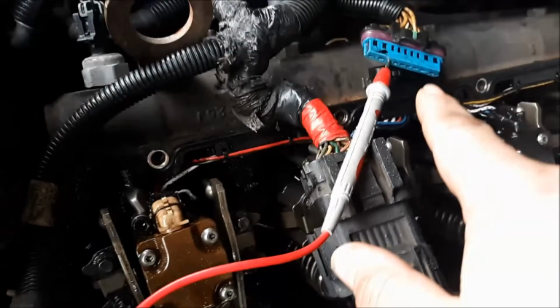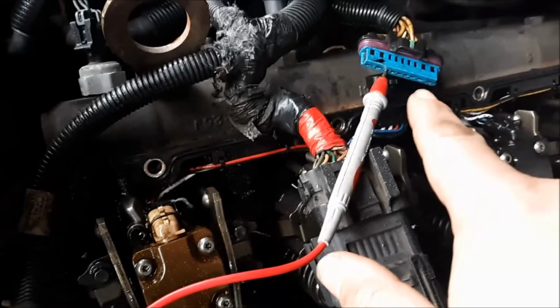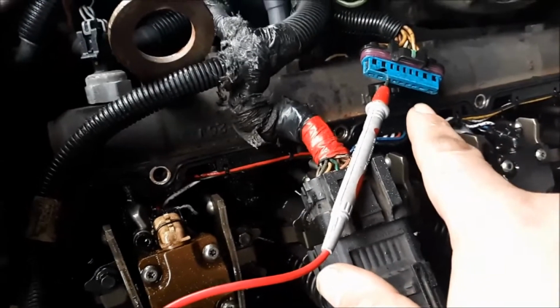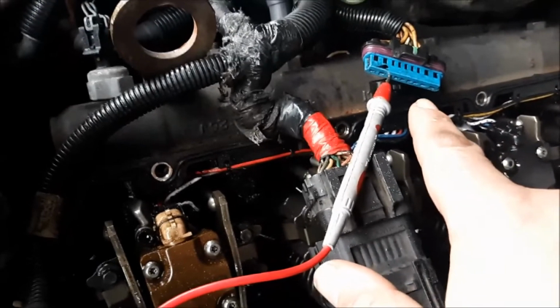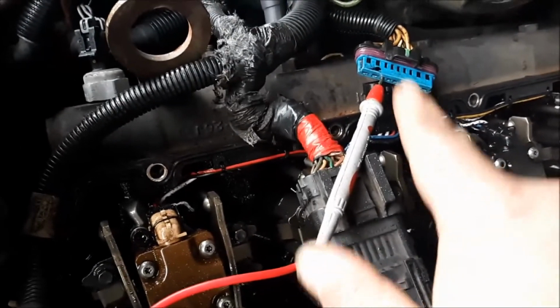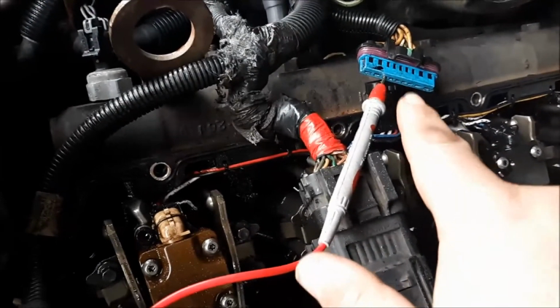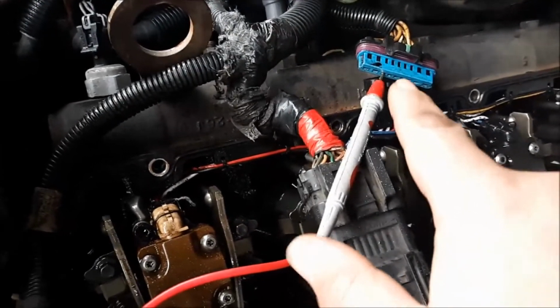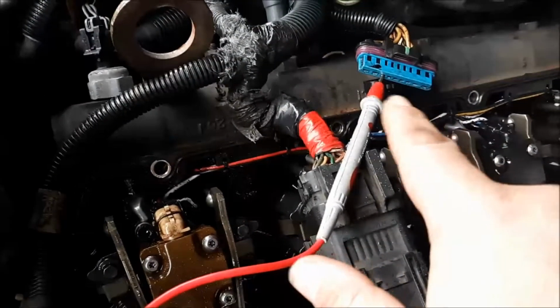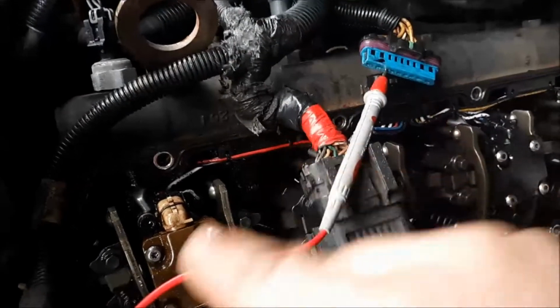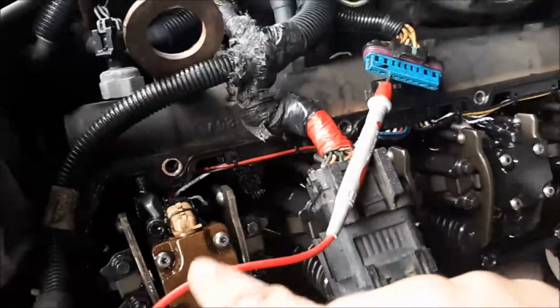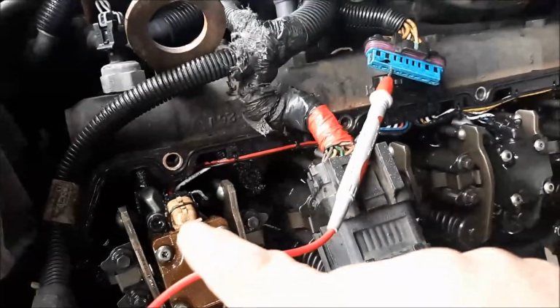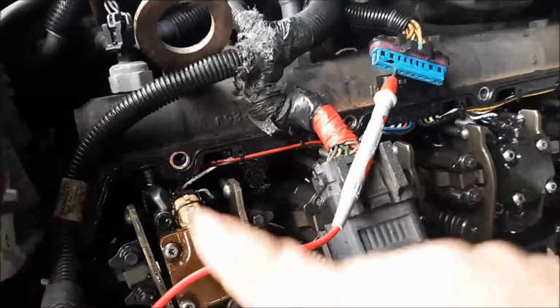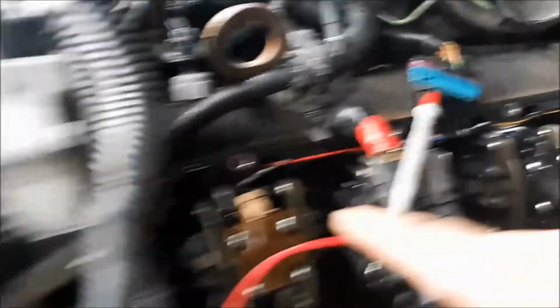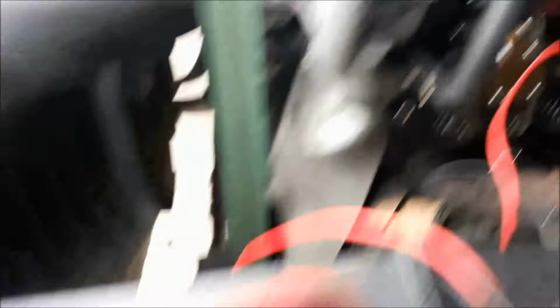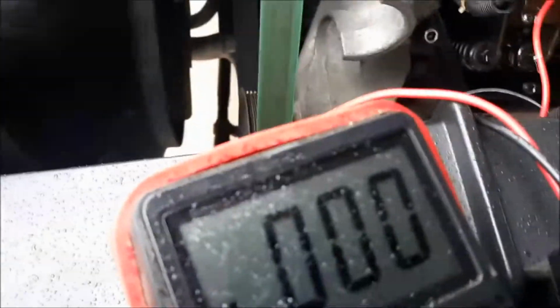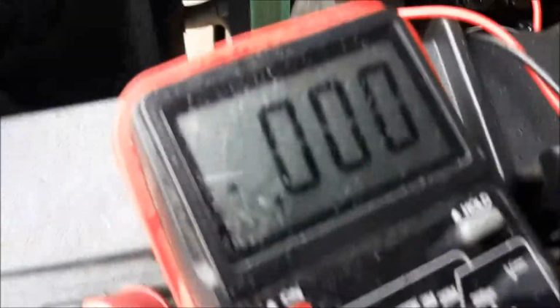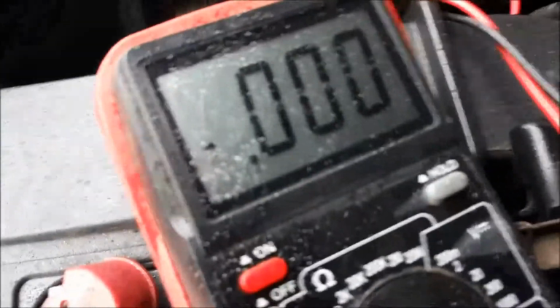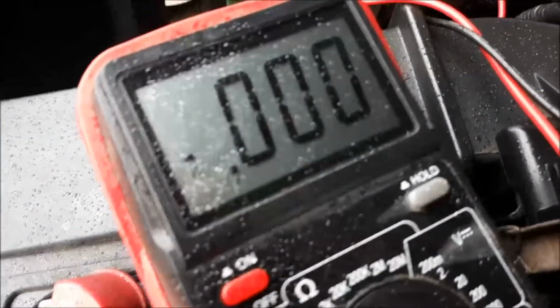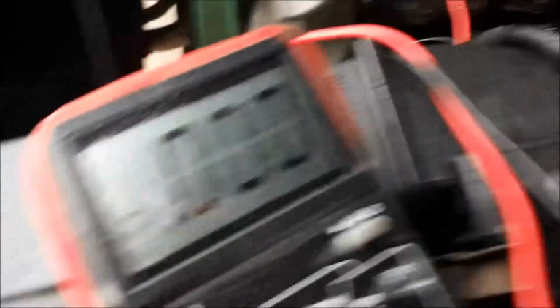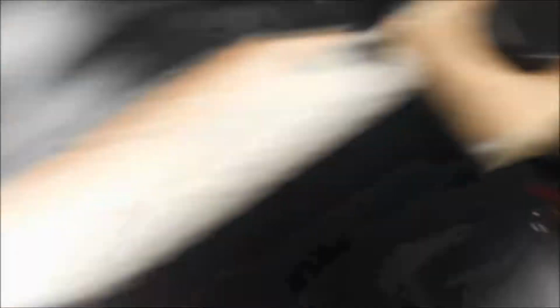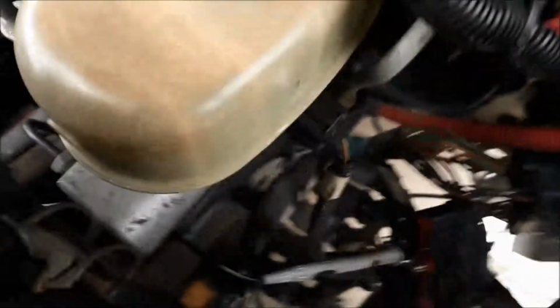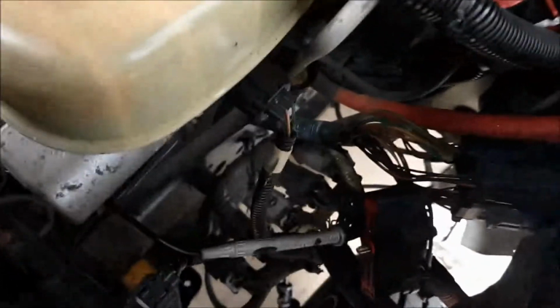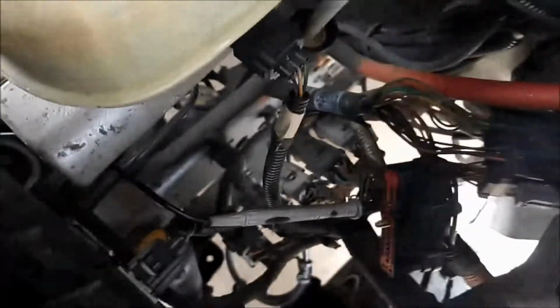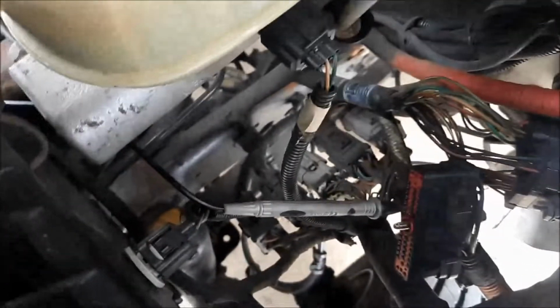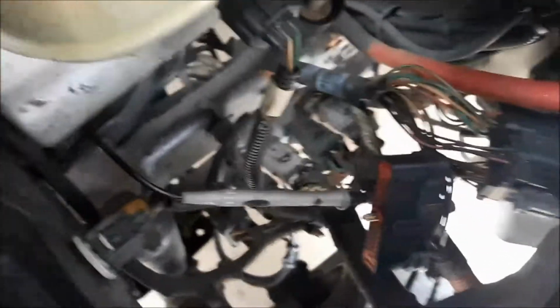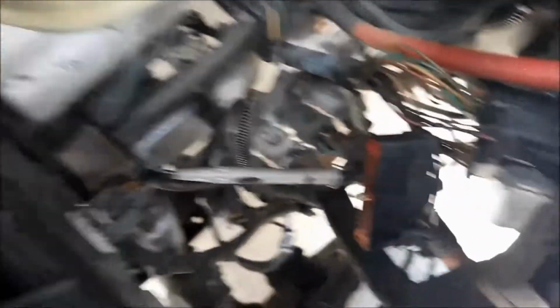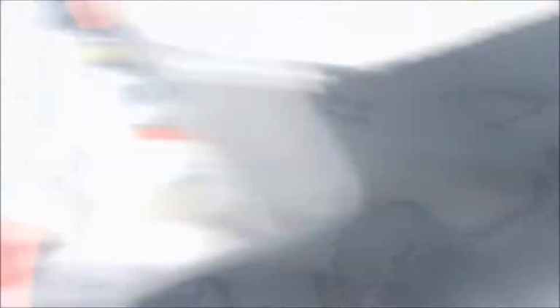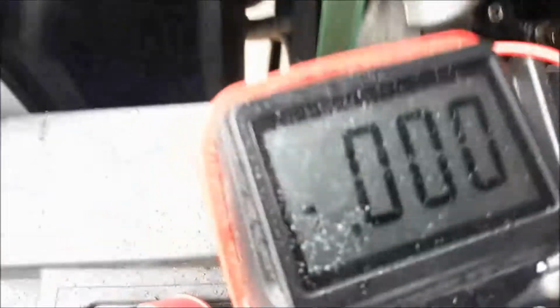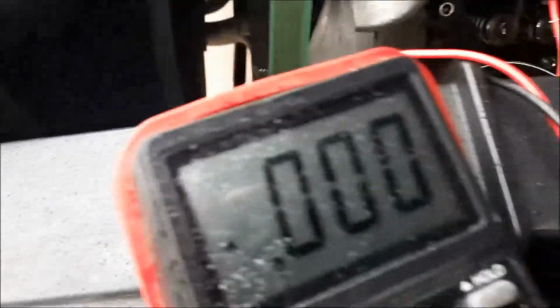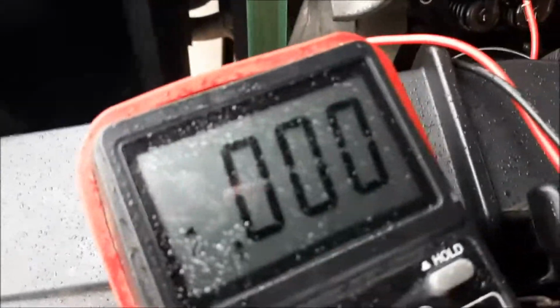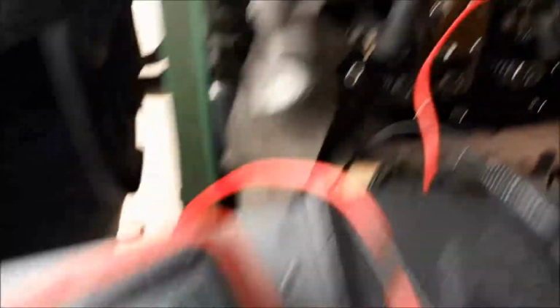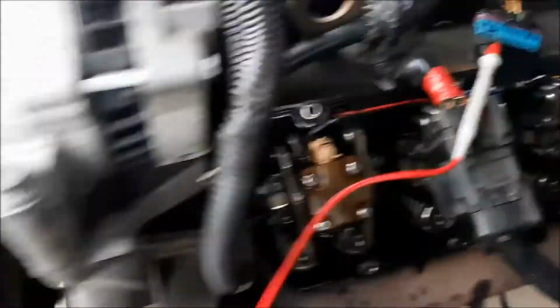We're checking continuity between the power feed wire for the coil on this injector here. Obviously you can hear it. Nothing wrong with it — we've got perfect continuity. It checks out.